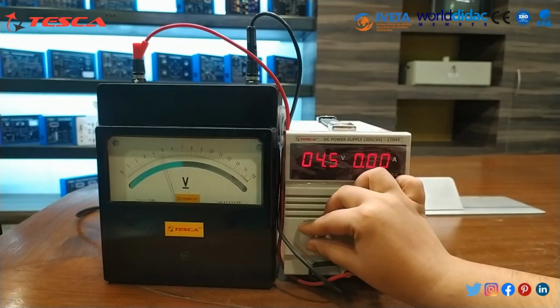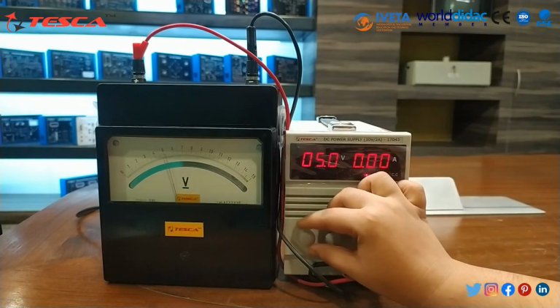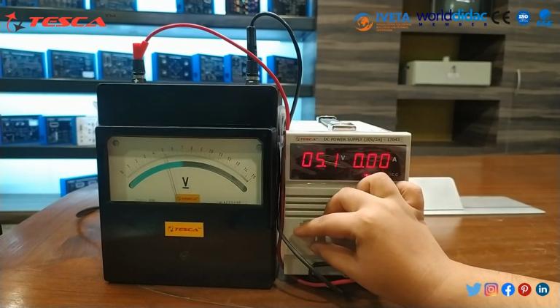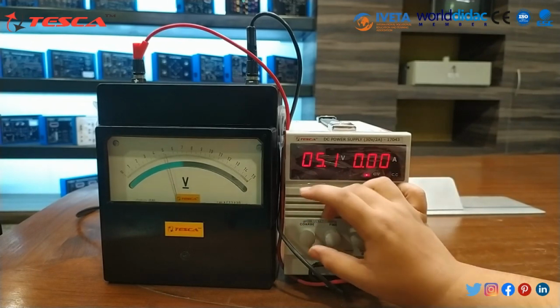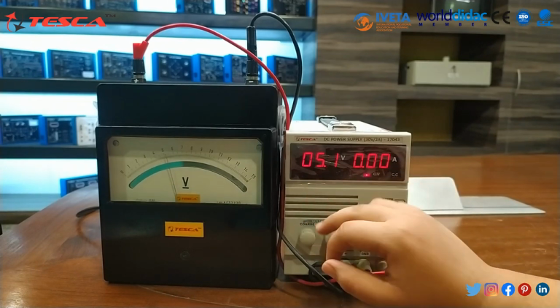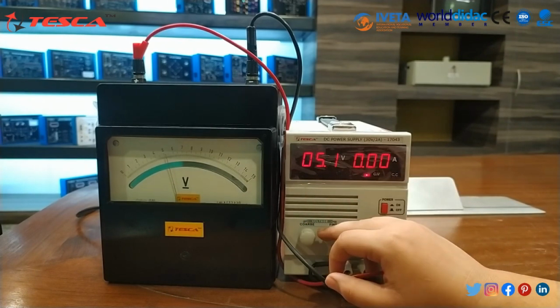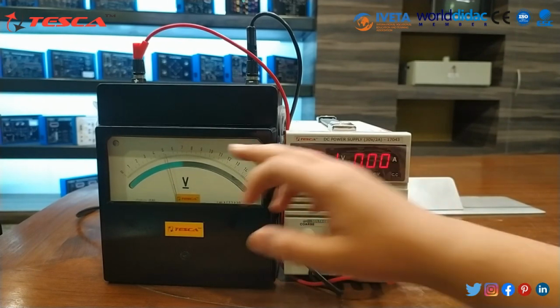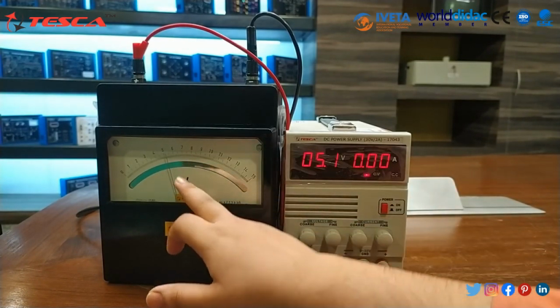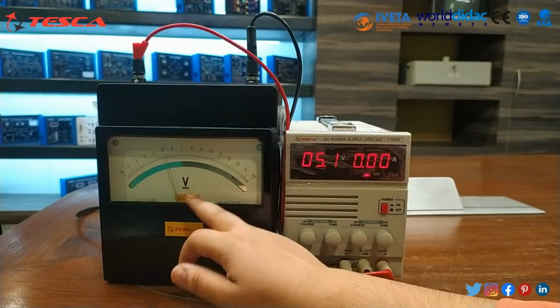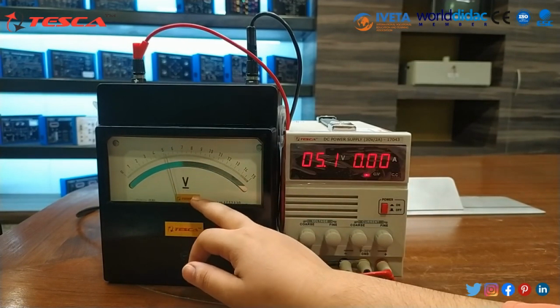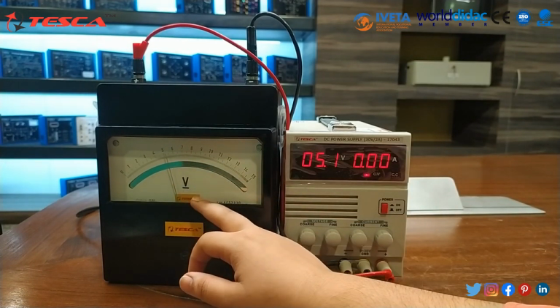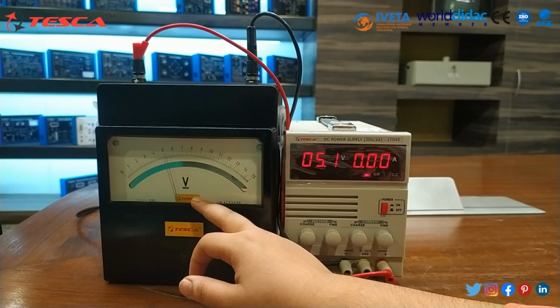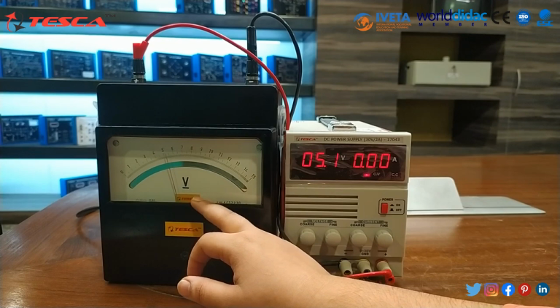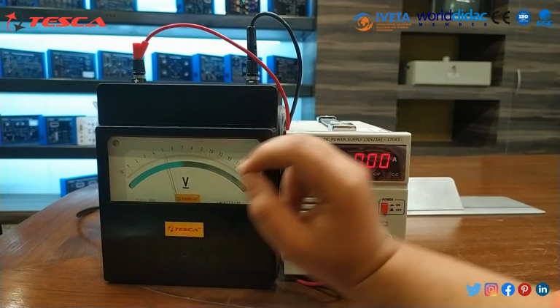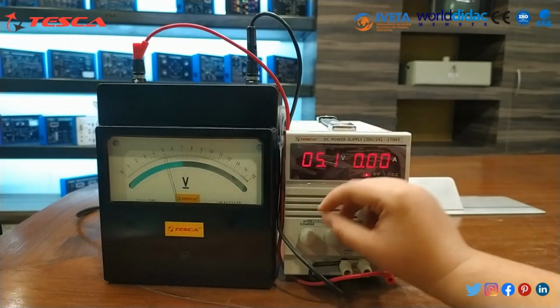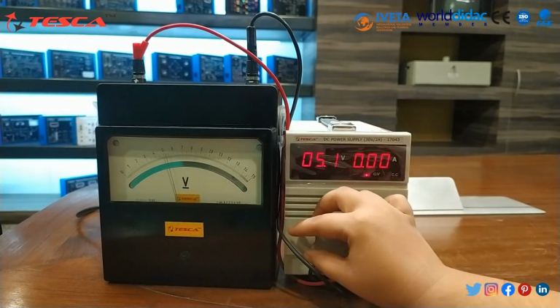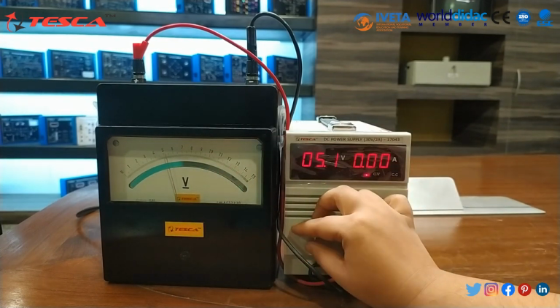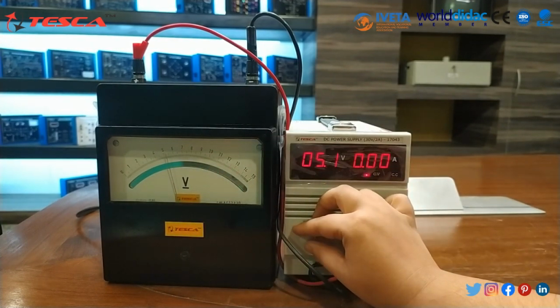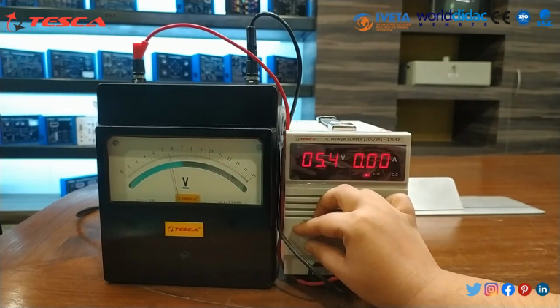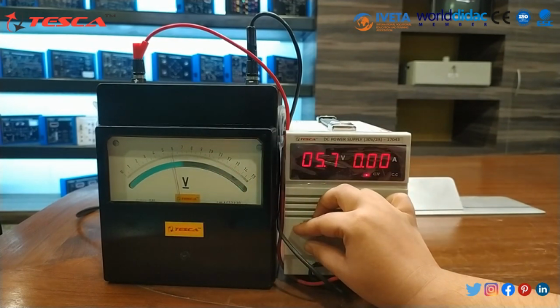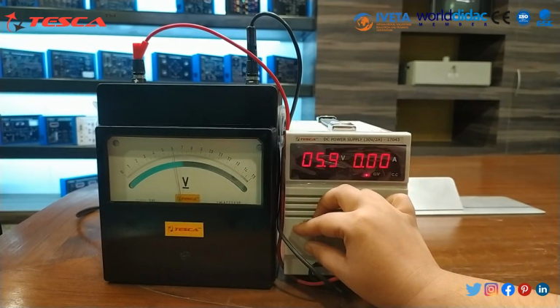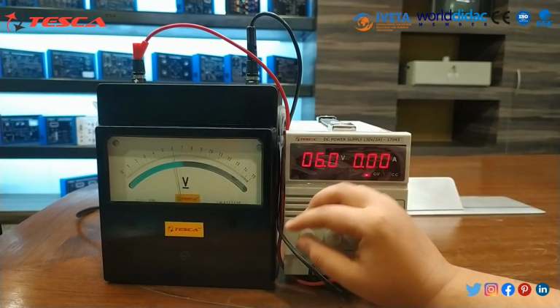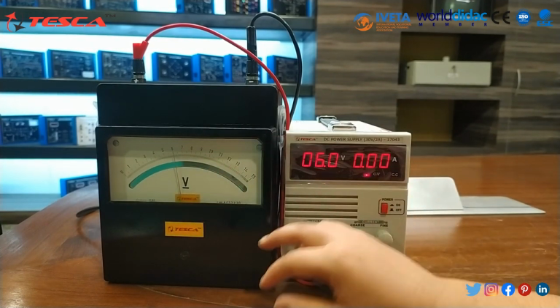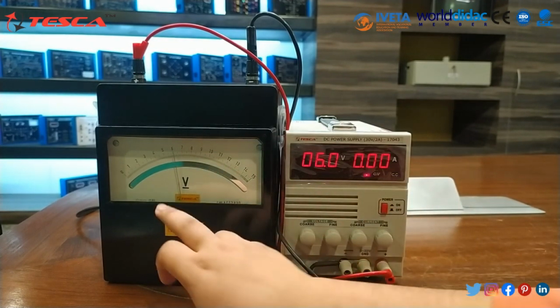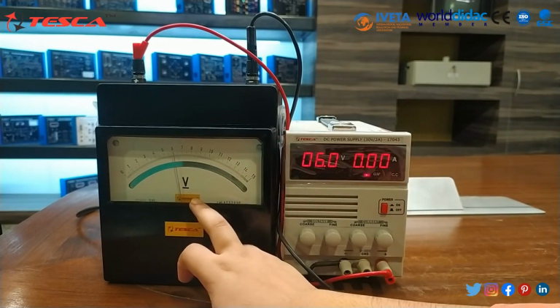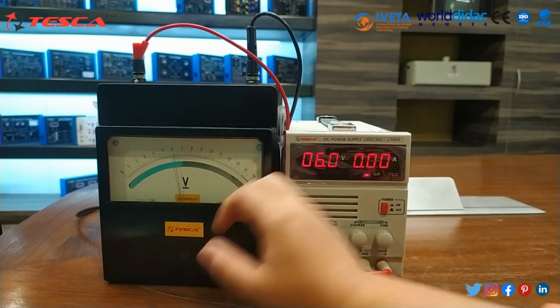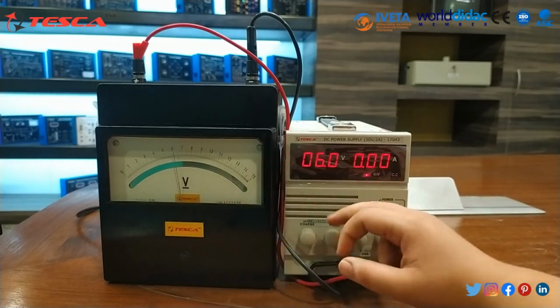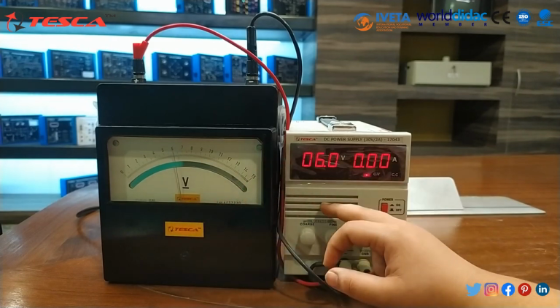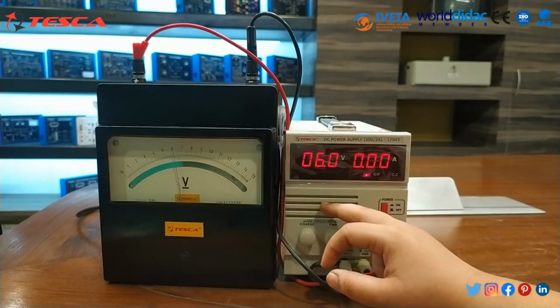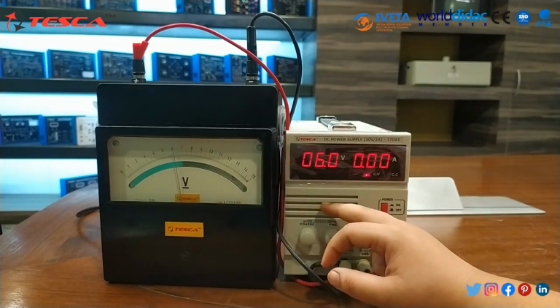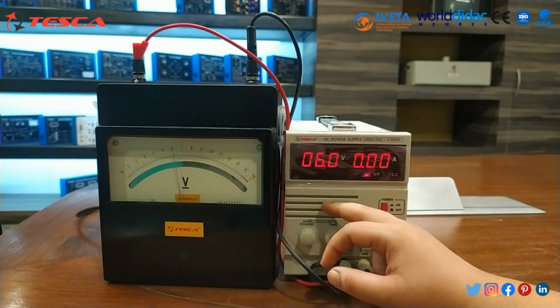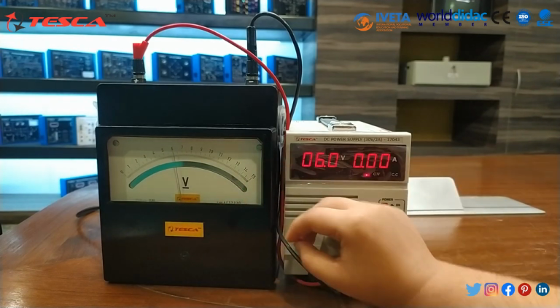When I set it to 5 volt, in the volt meter it is 5 volt. When I set it to 6 volt, in the DC power supply it is also 6 volt.